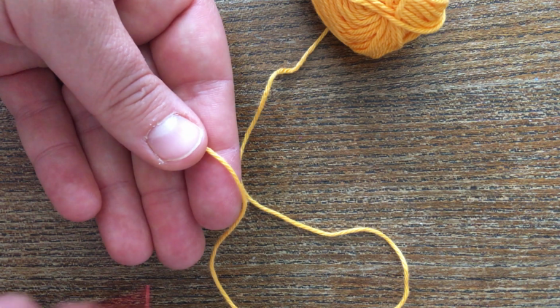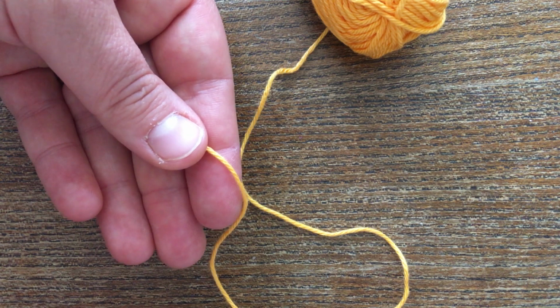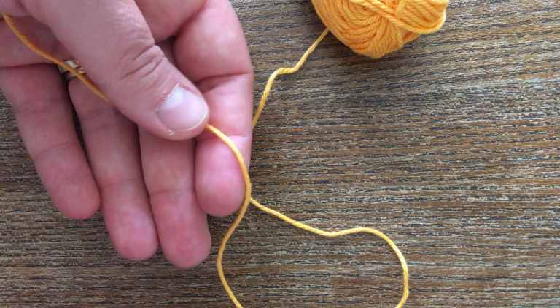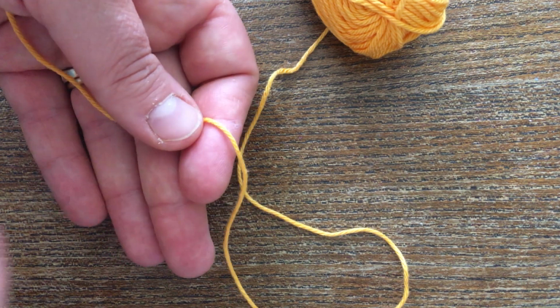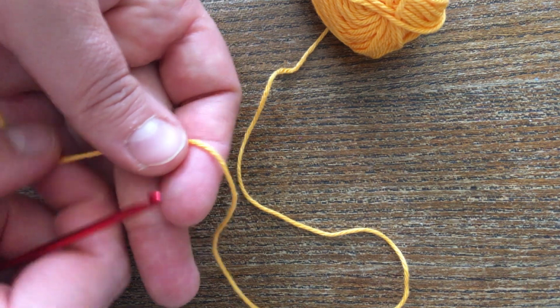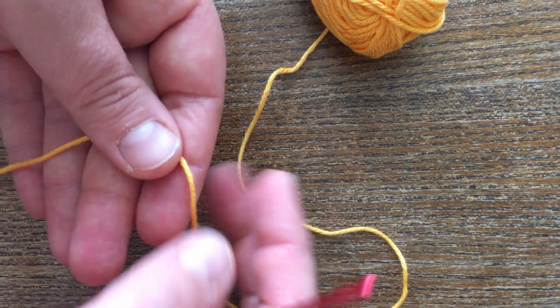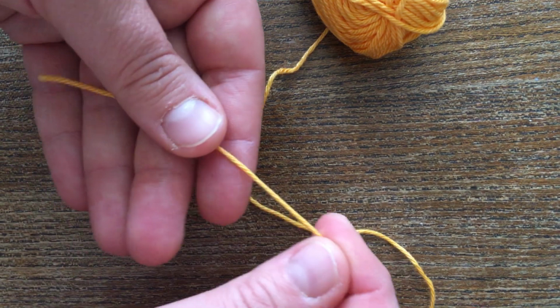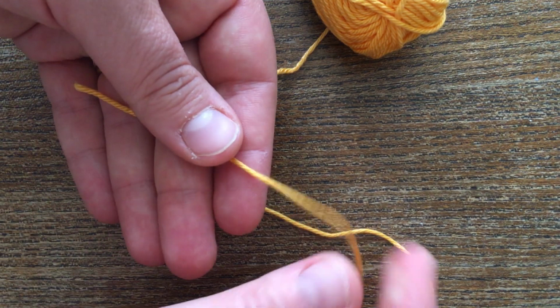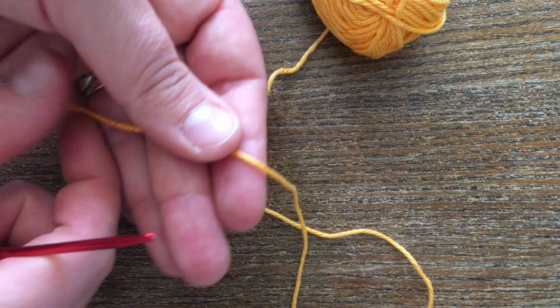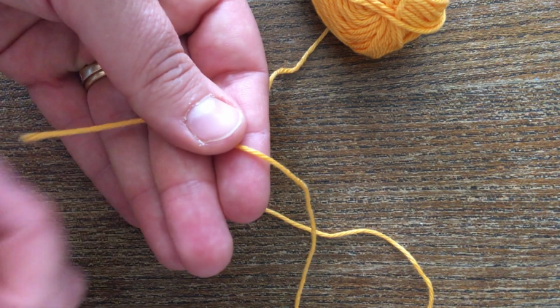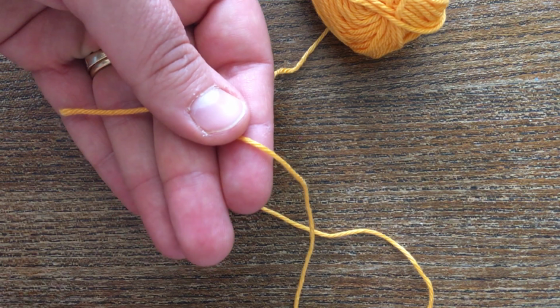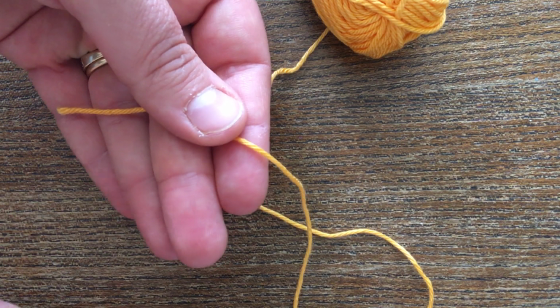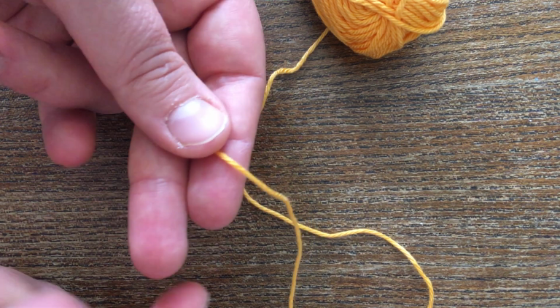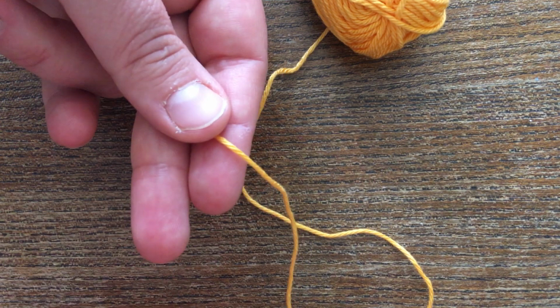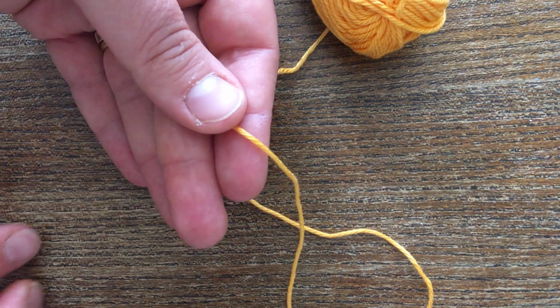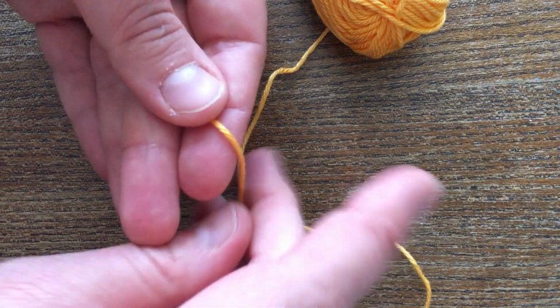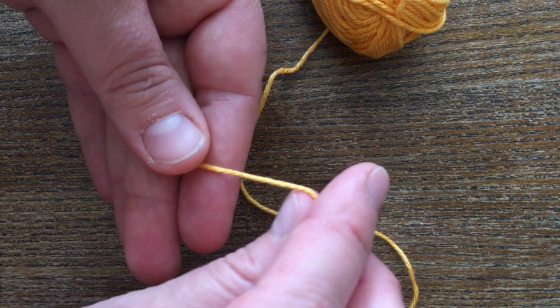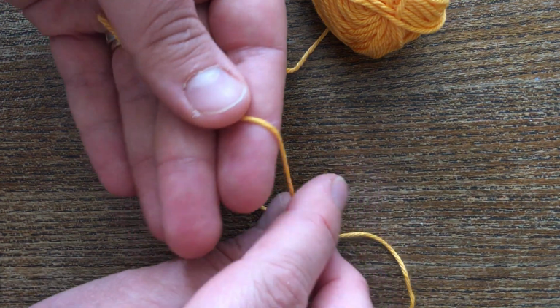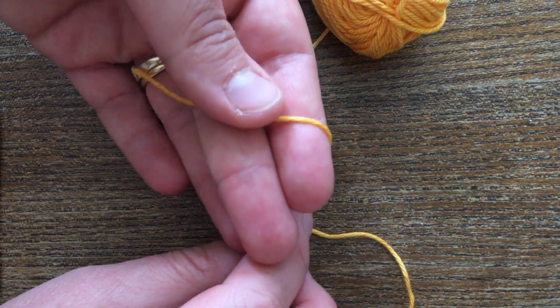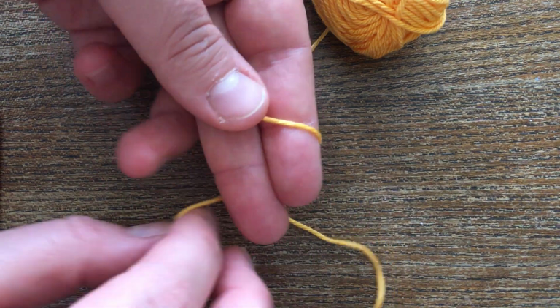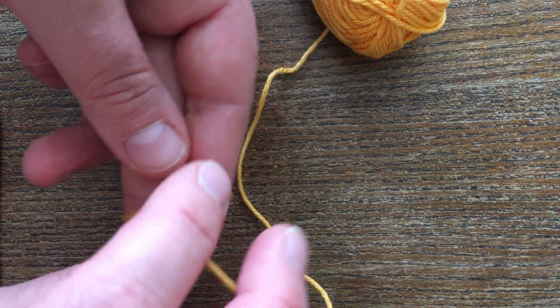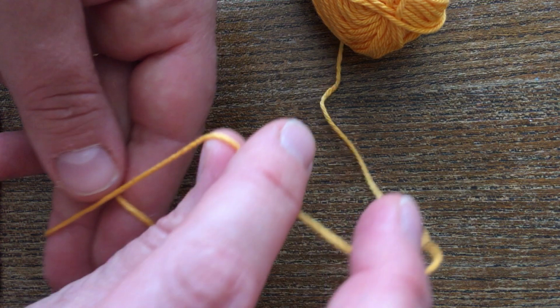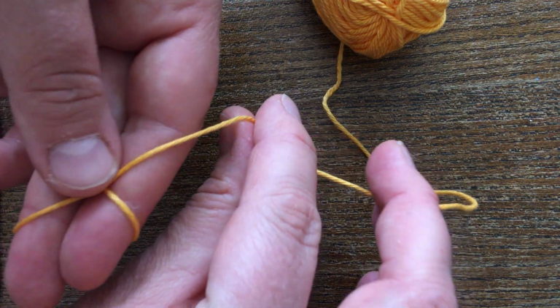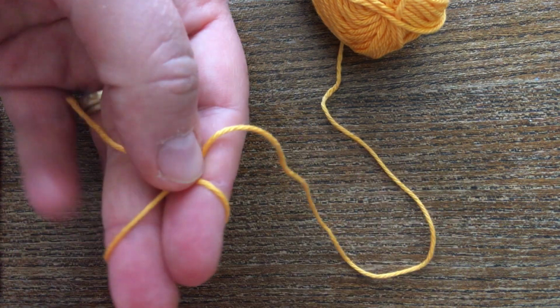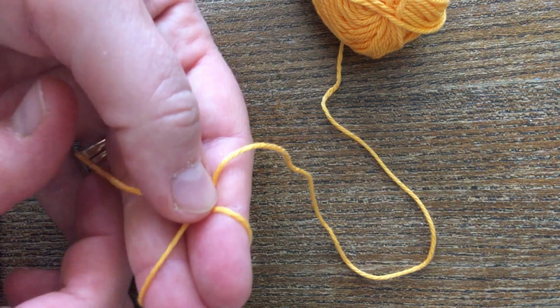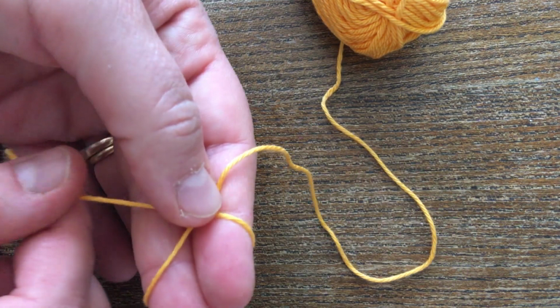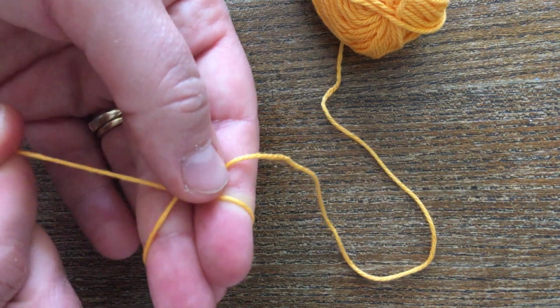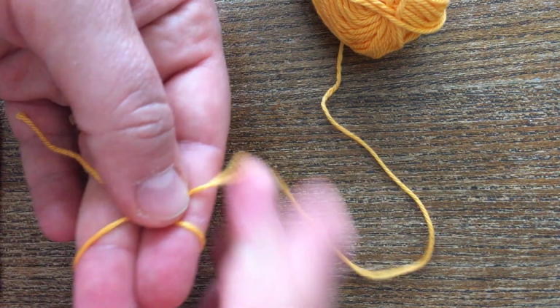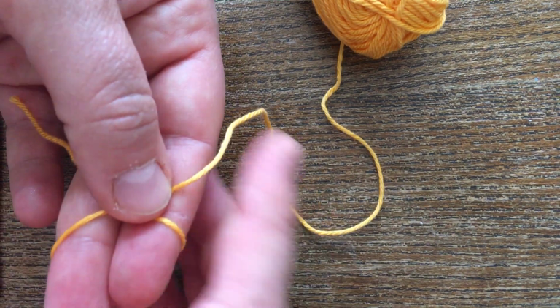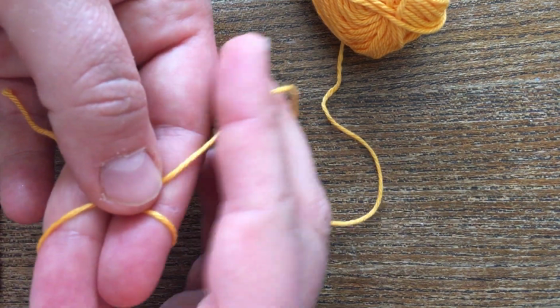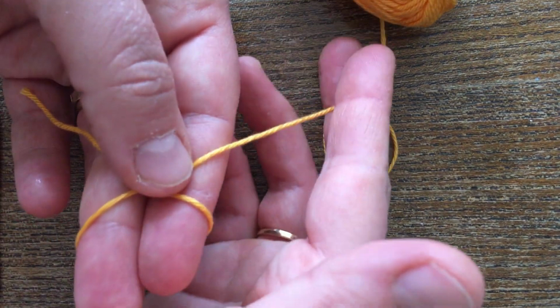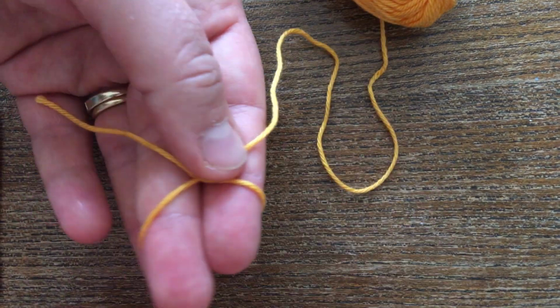To make the magic ring, you start with the tail of the yarn in the palm of your hand. You then pull the ball end over your fingers and cross it over to make an X shape, so you've got the tail down here and the ball over the back of your hands.